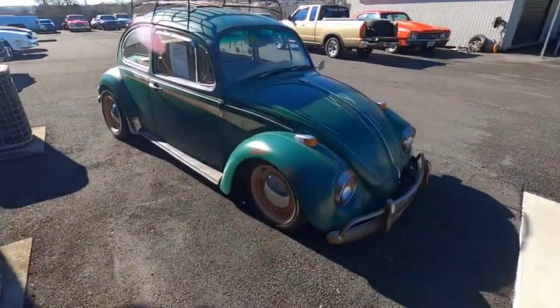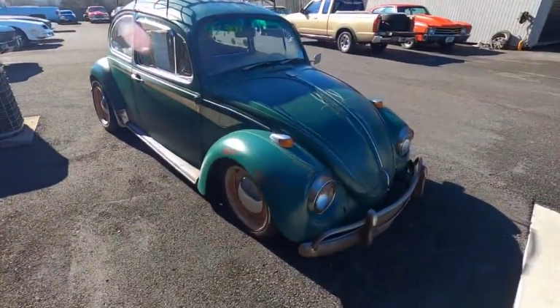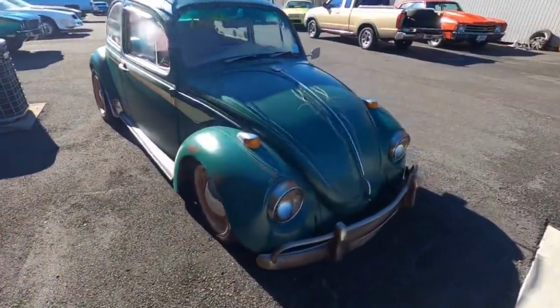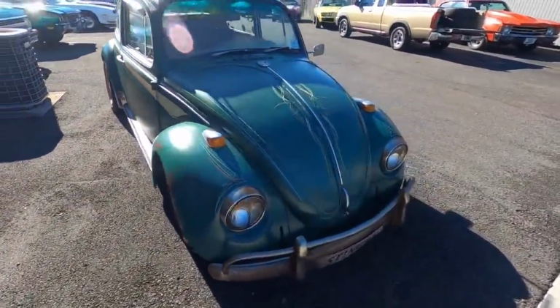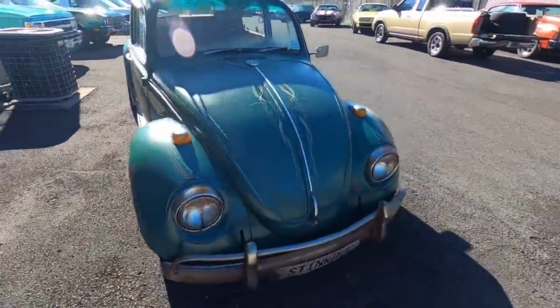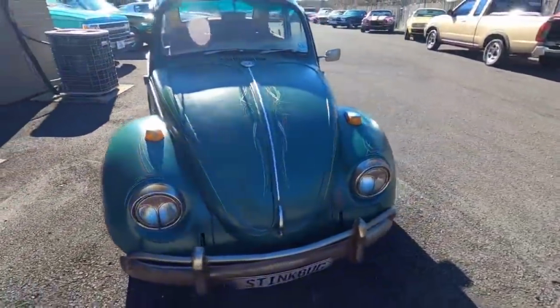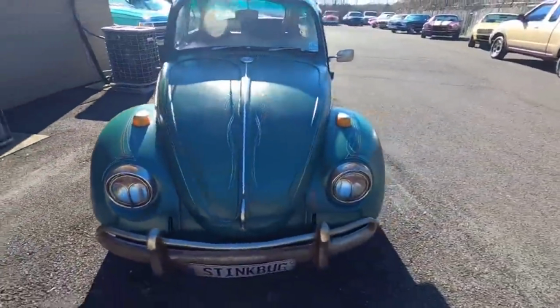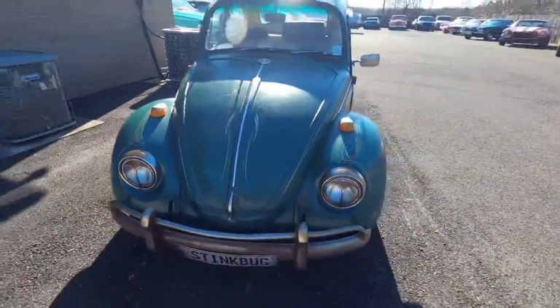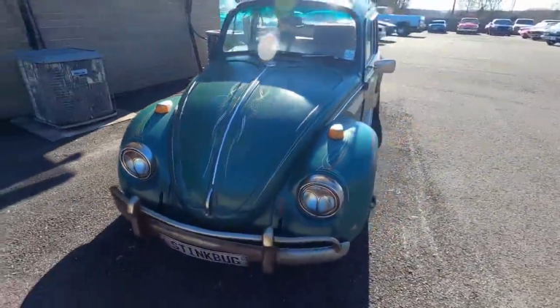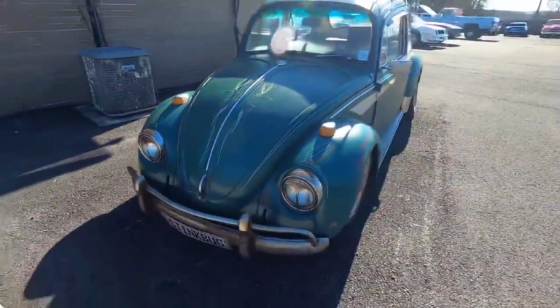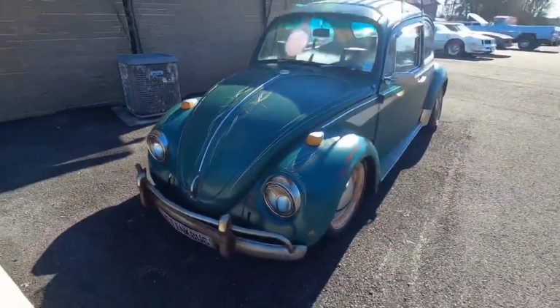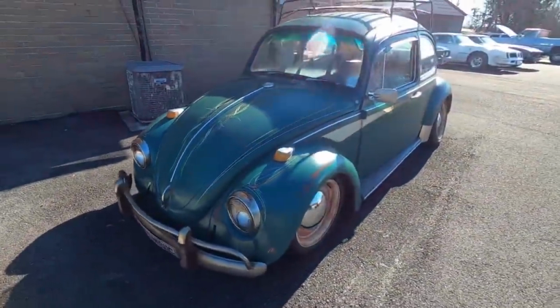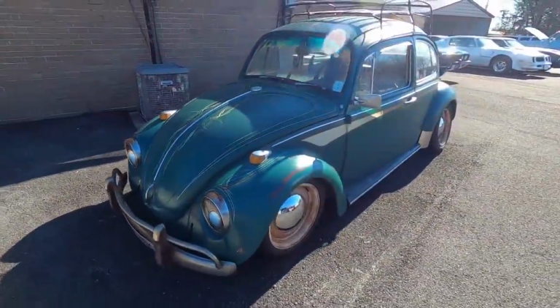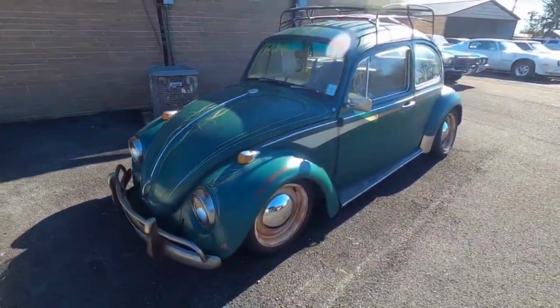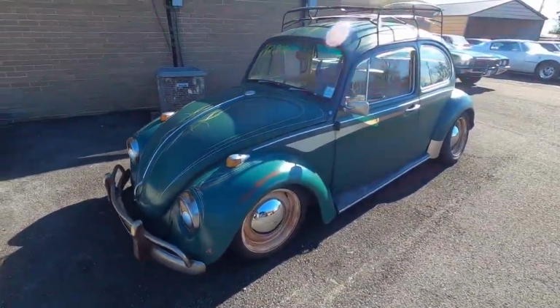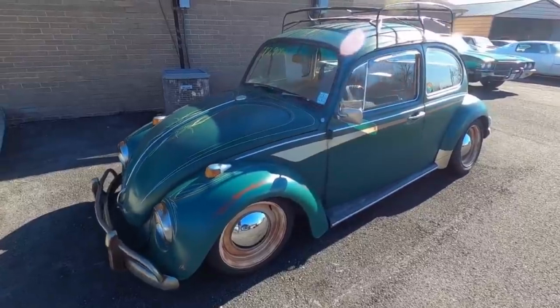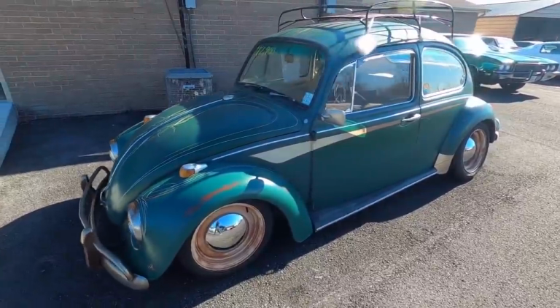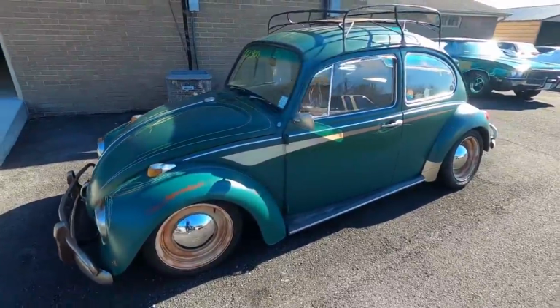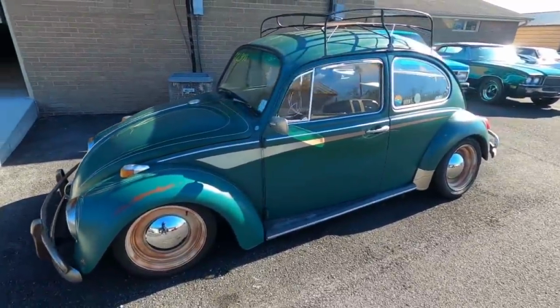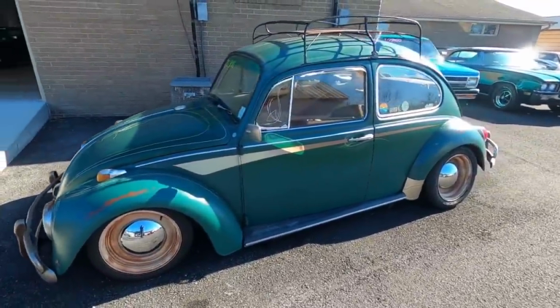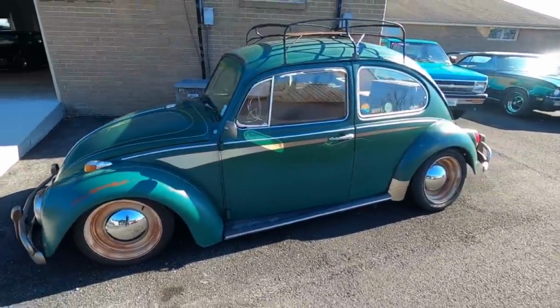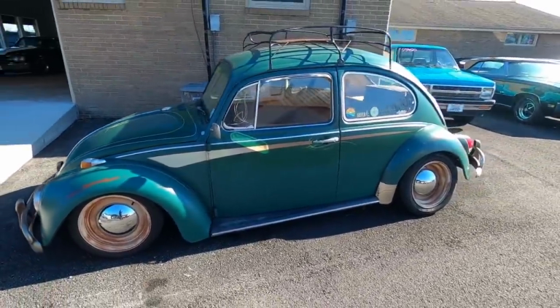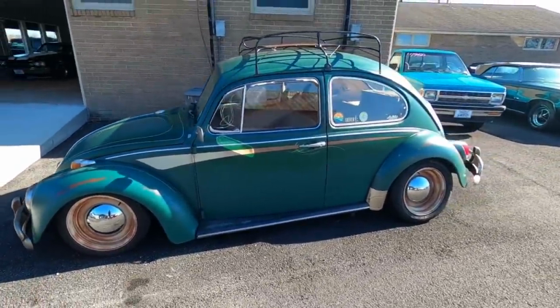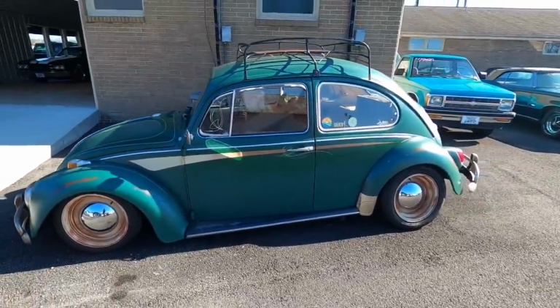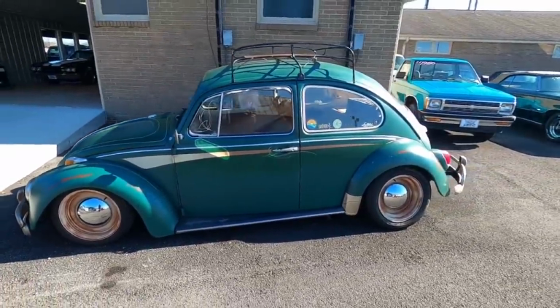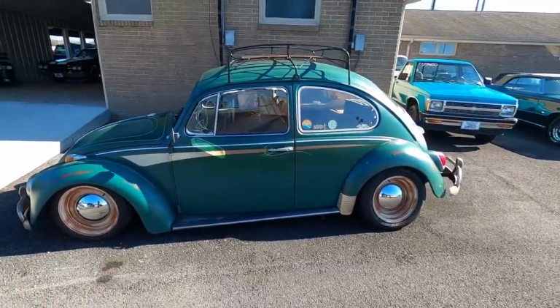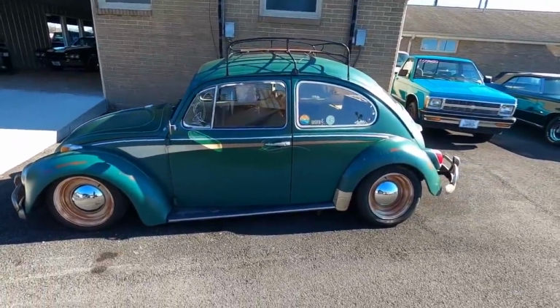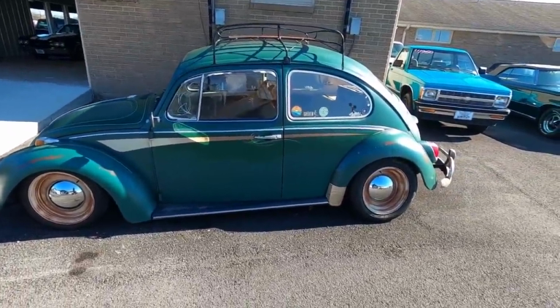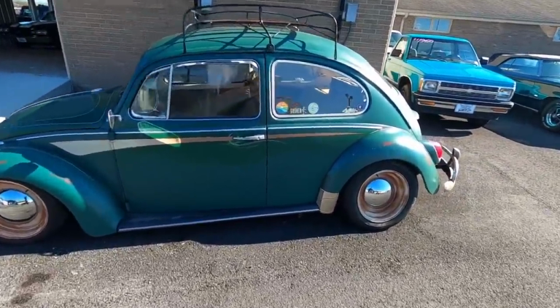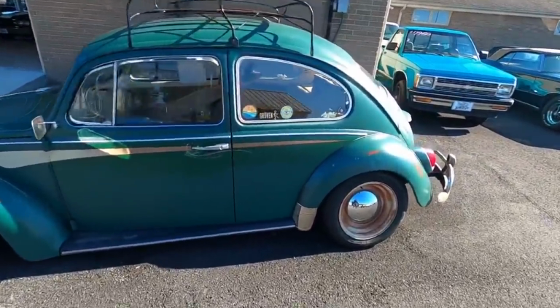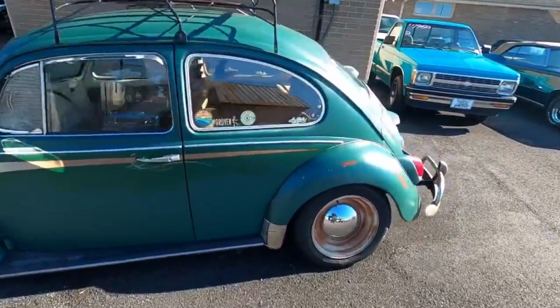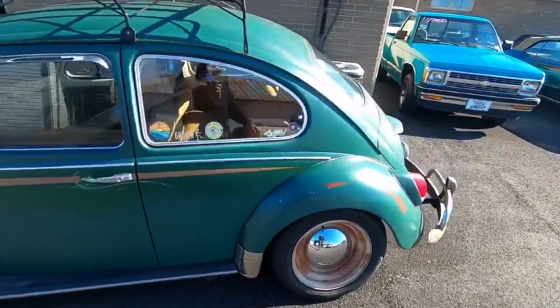Got to love the old Bug. We've got the Bug sitting here at $12,900 — it's a 1969 VW with air ride, and you can see it's got the patina paint job.